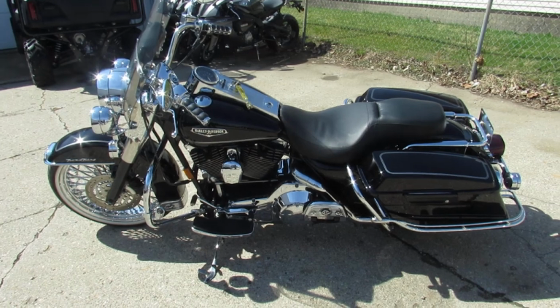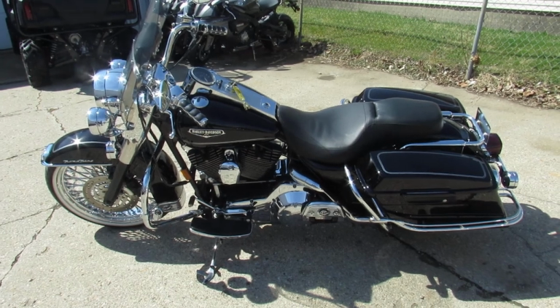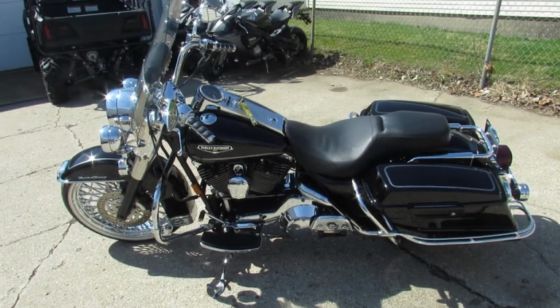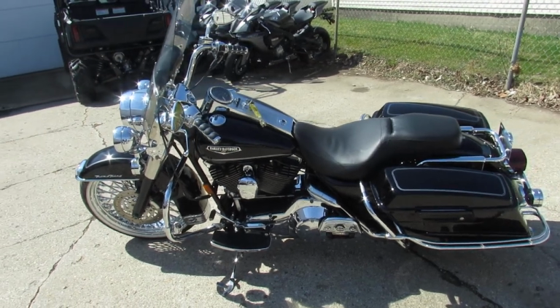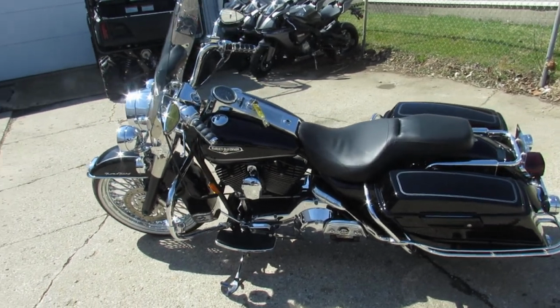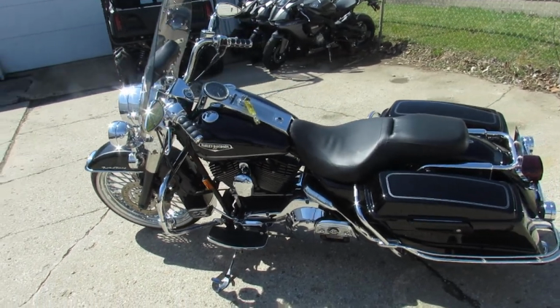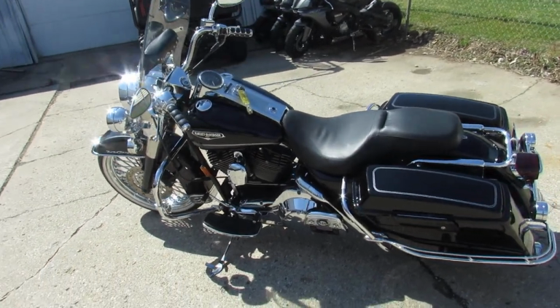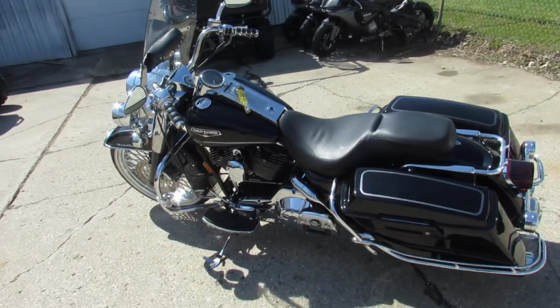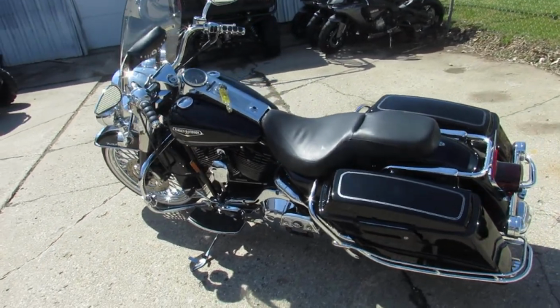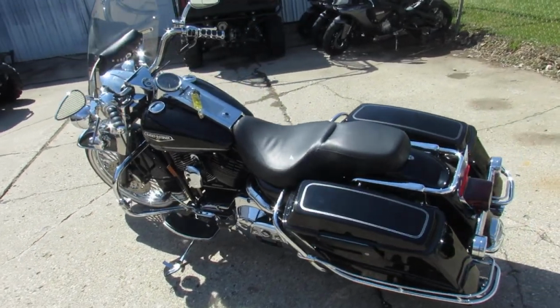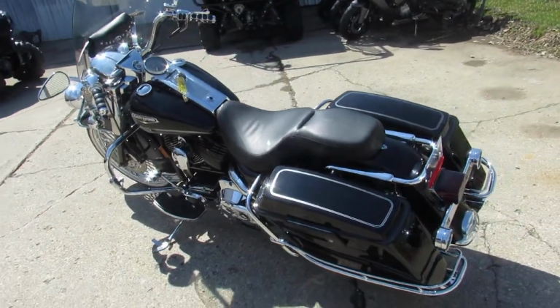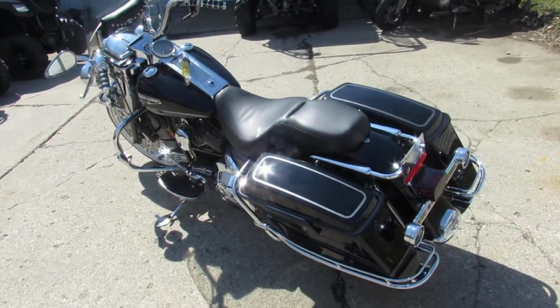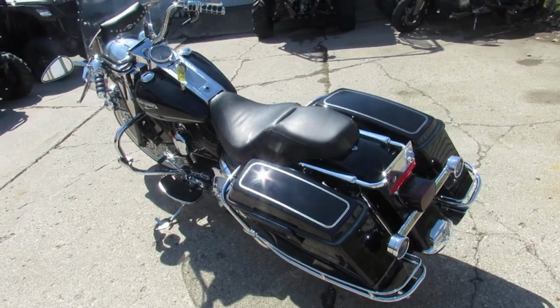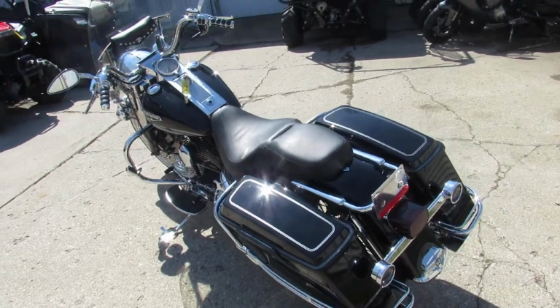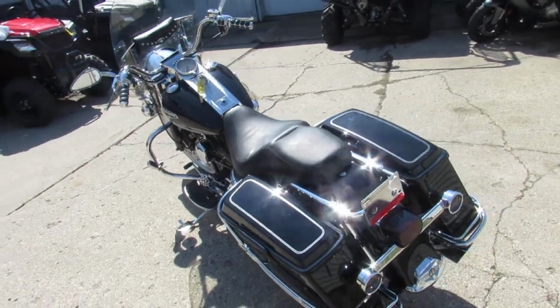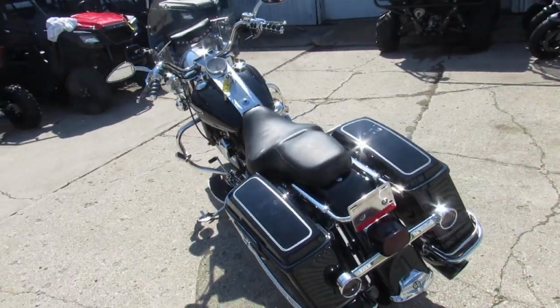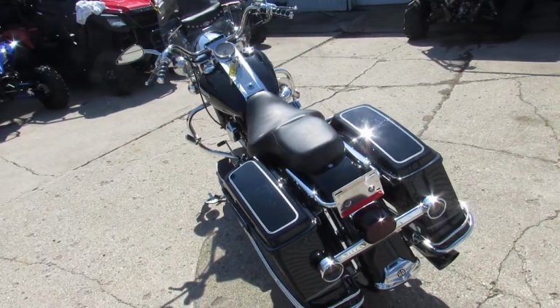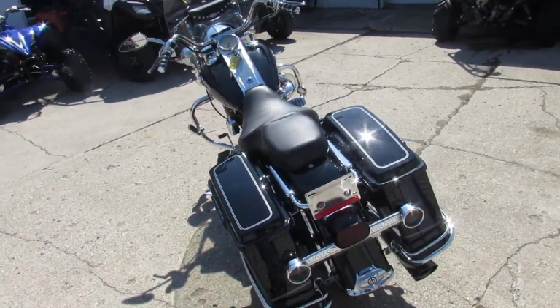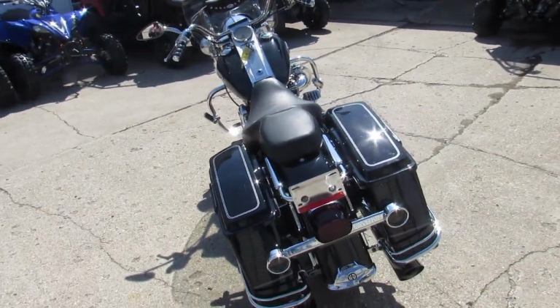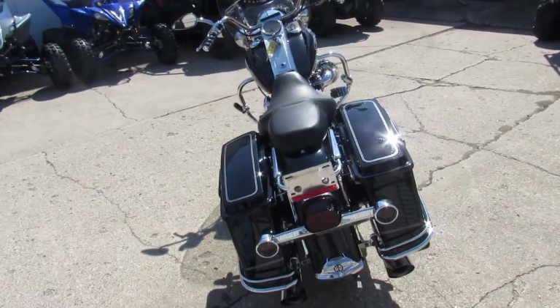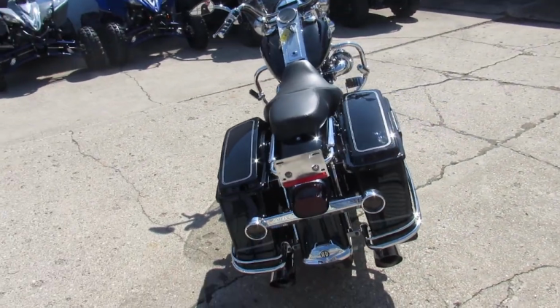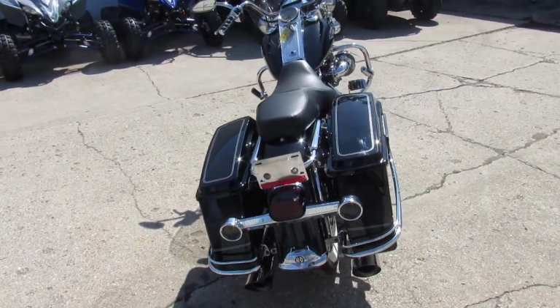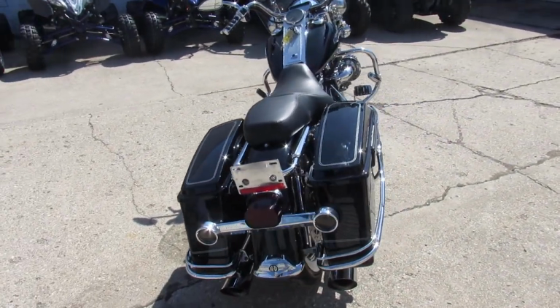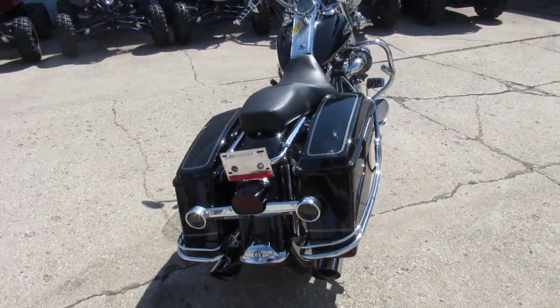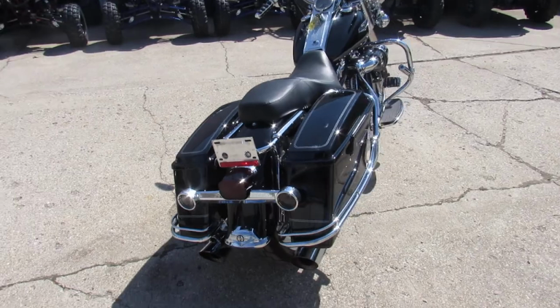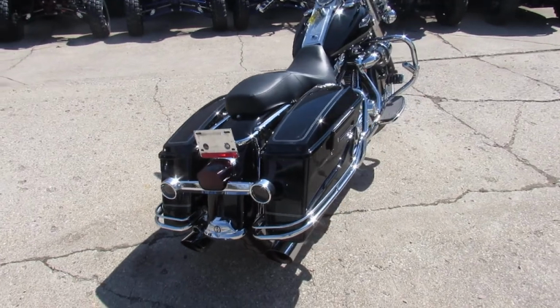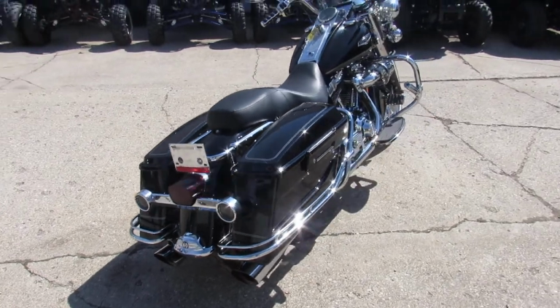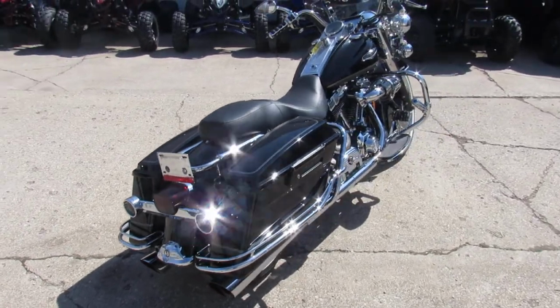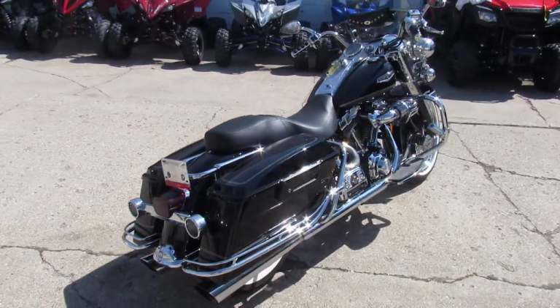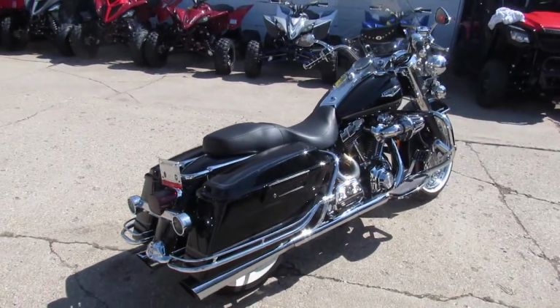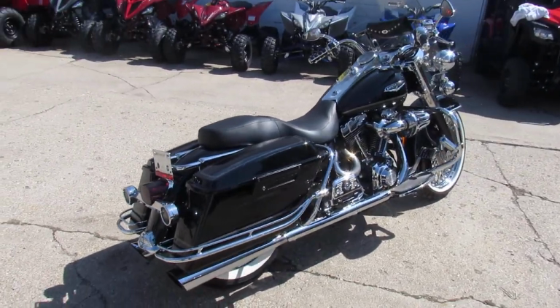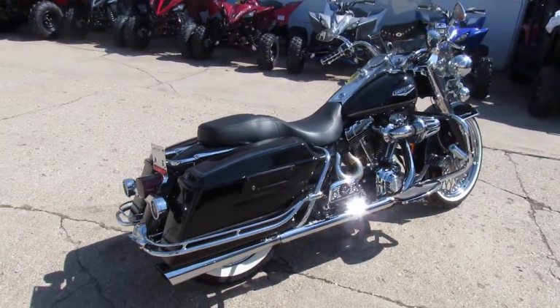Hey guys, it's Approval Power Sports, beautiful sunny day. It's riding season, spring is here. We're doing some videos on our used Harleys — we've got over 450 used Harleys. We've got guaranteed financing, lease programs, we can help with out-of-state financing and nationwide shipping.